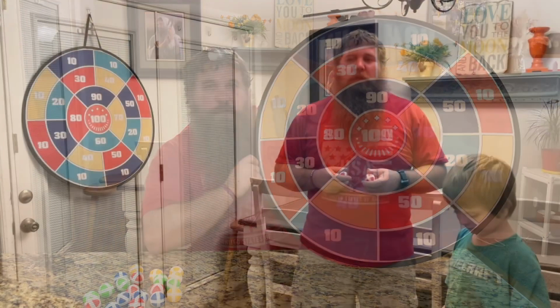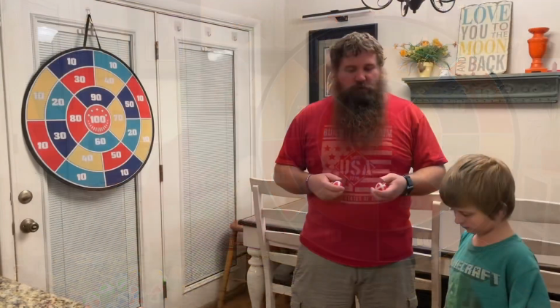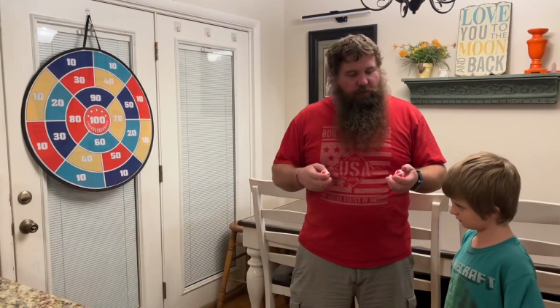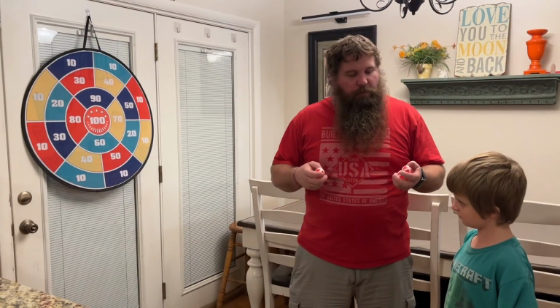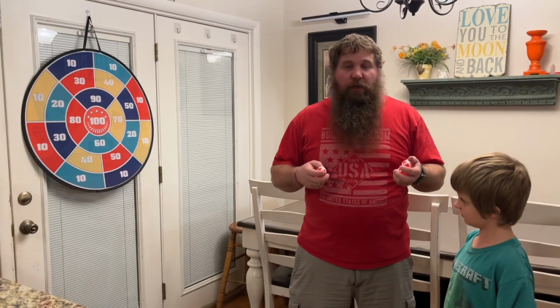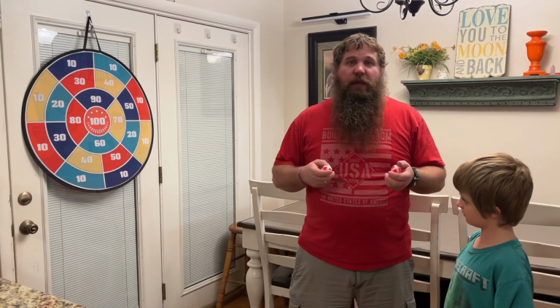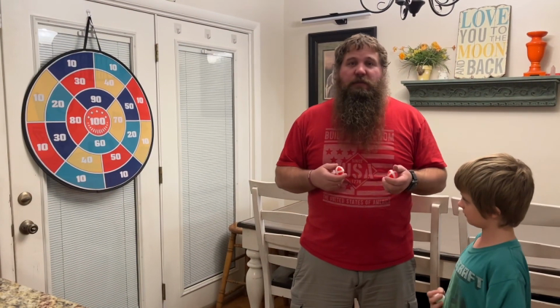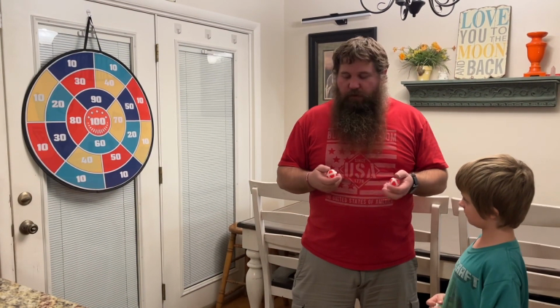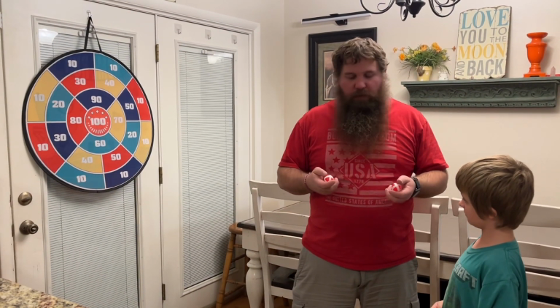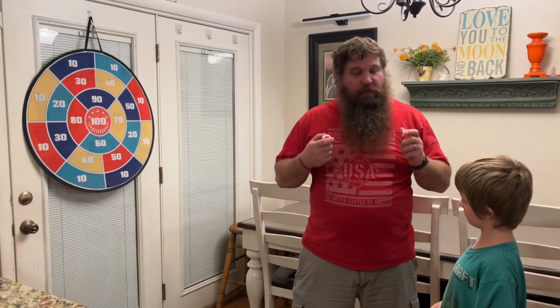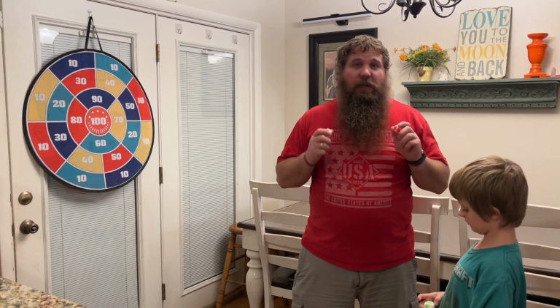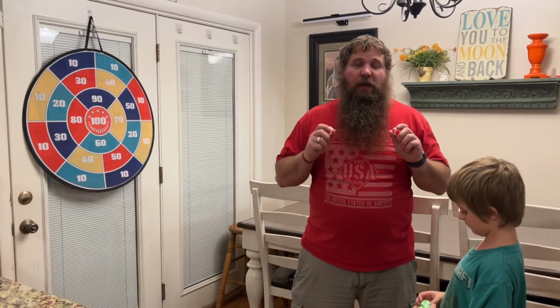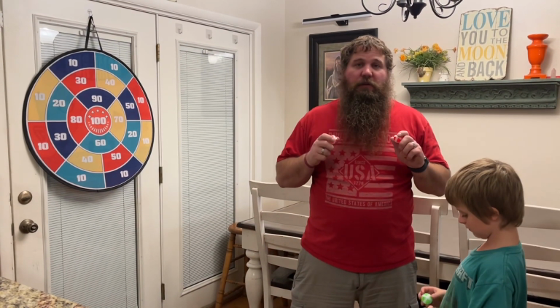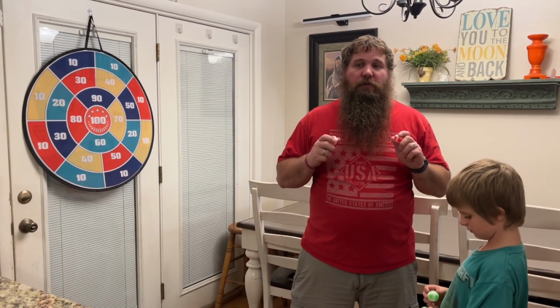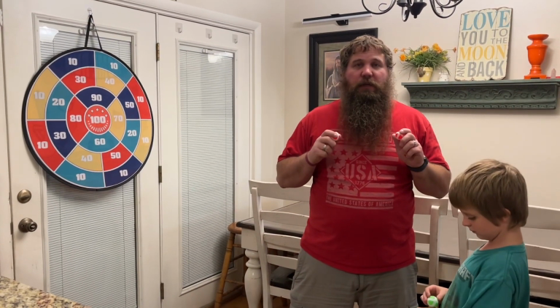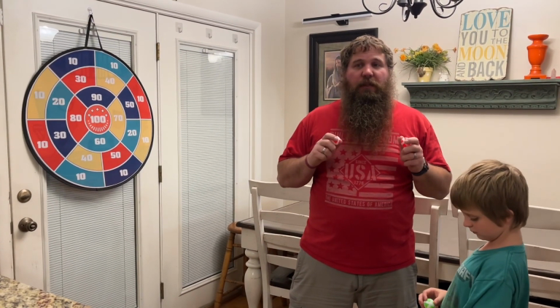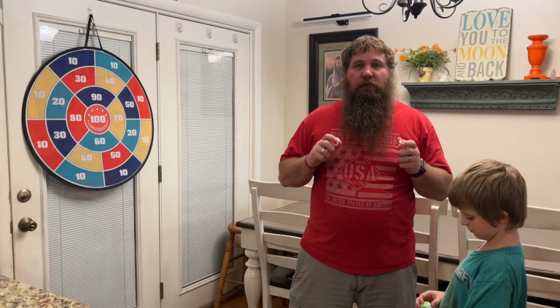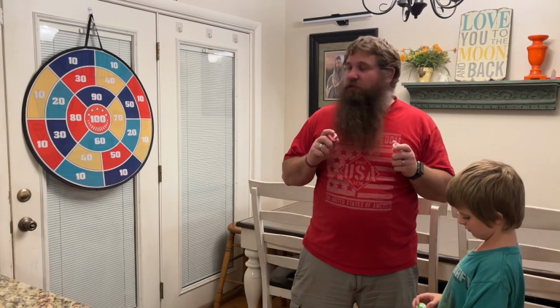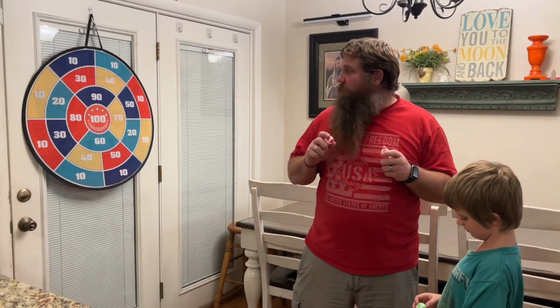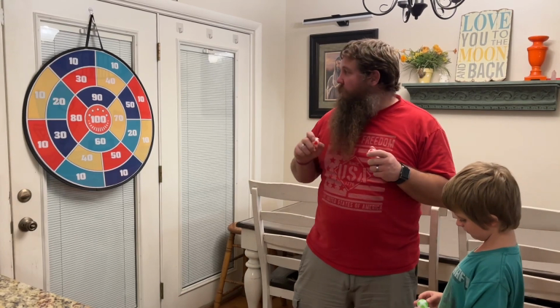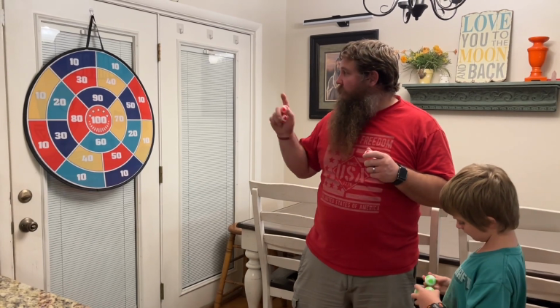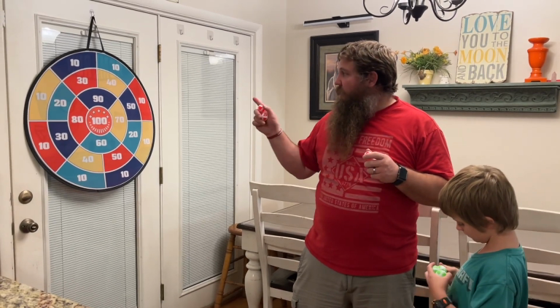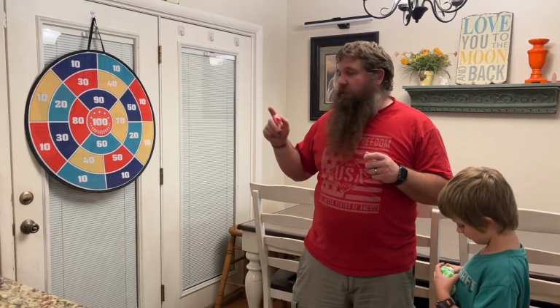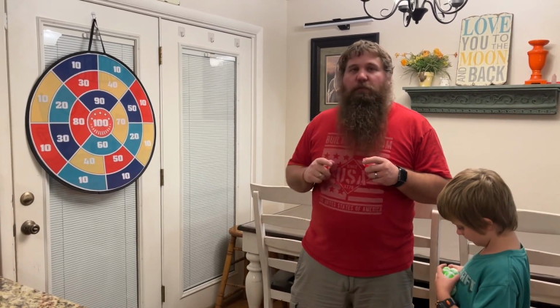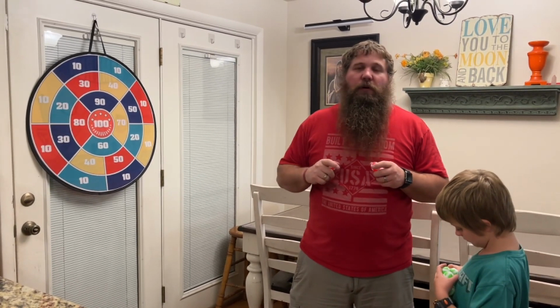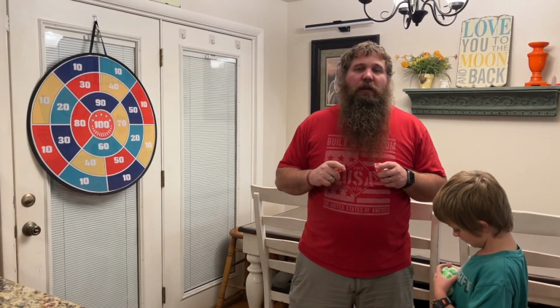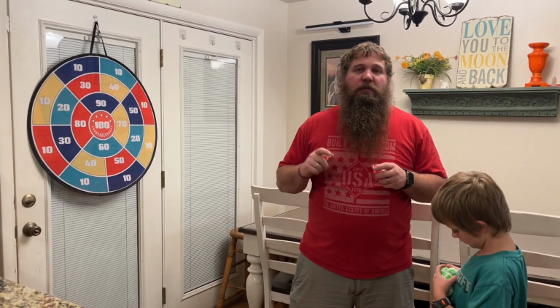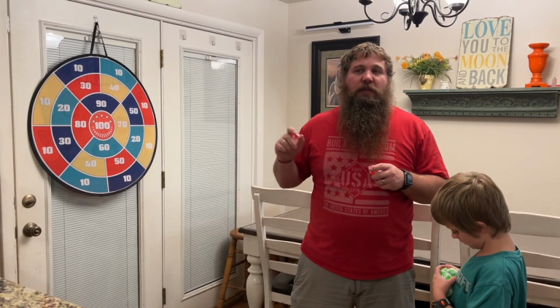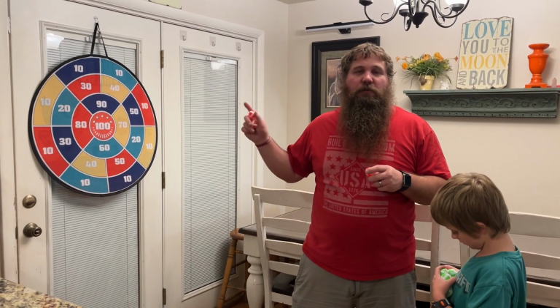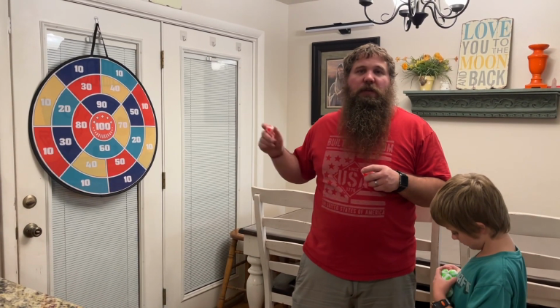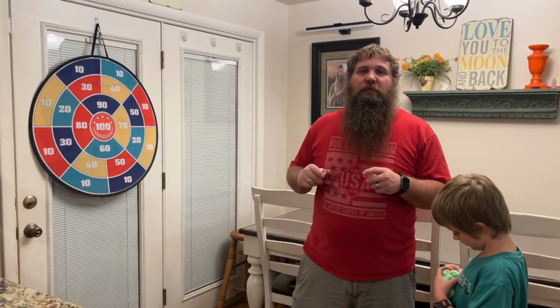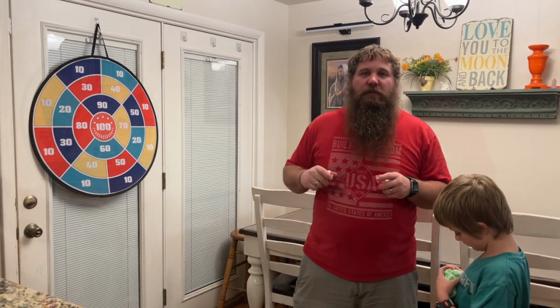I've got my three kids here with me. We've each got a color. We're going to take turns throwing one each at the board and see who does the best.